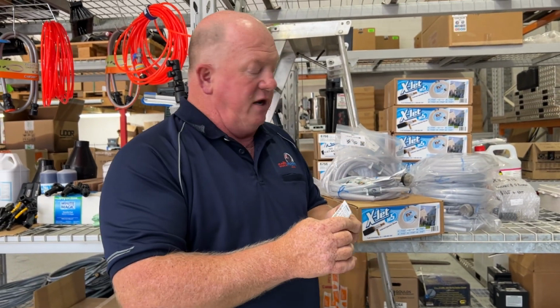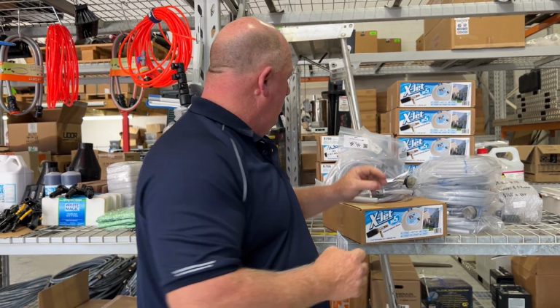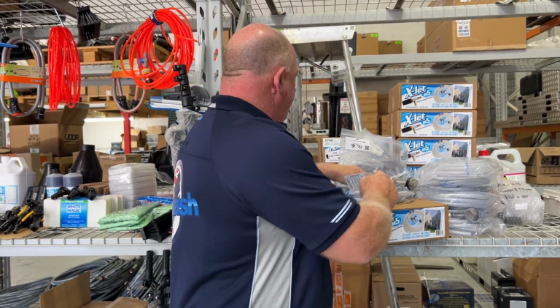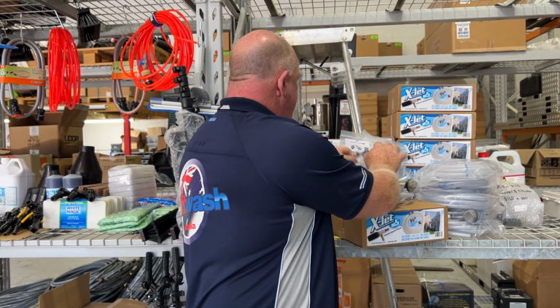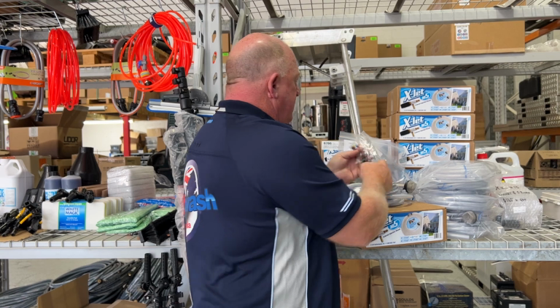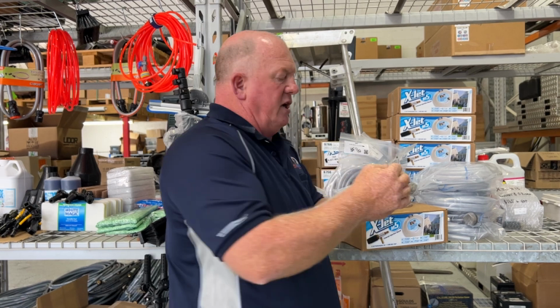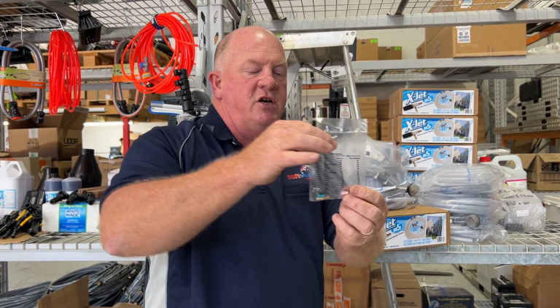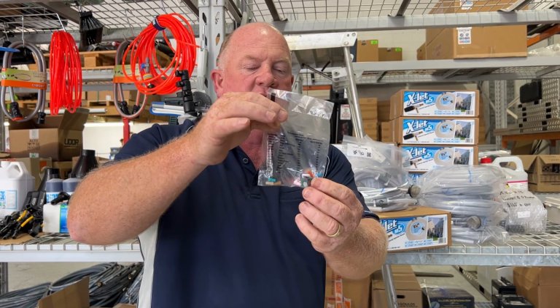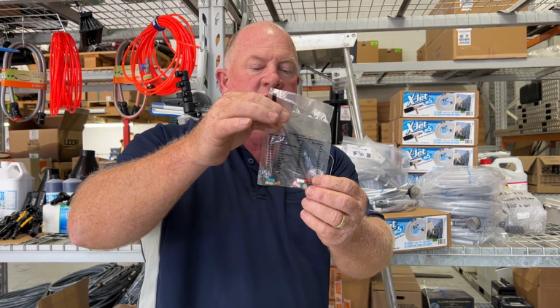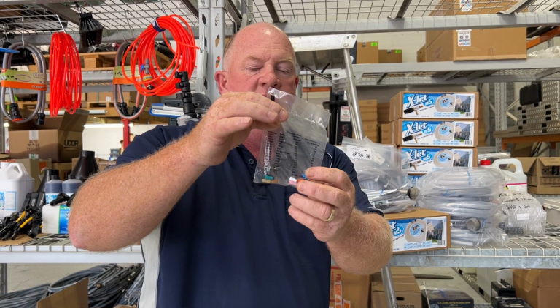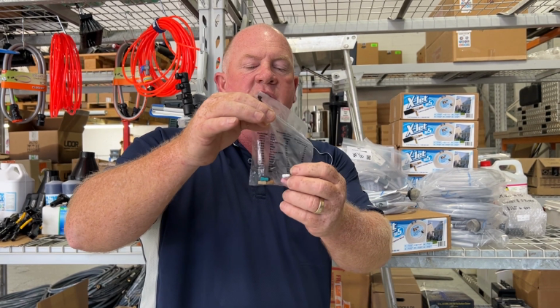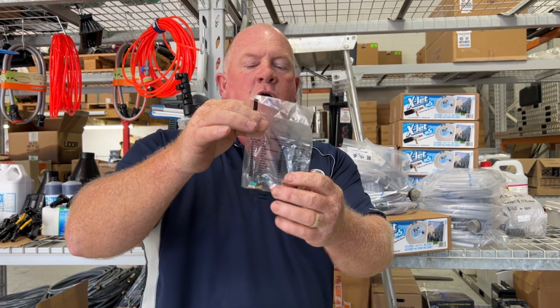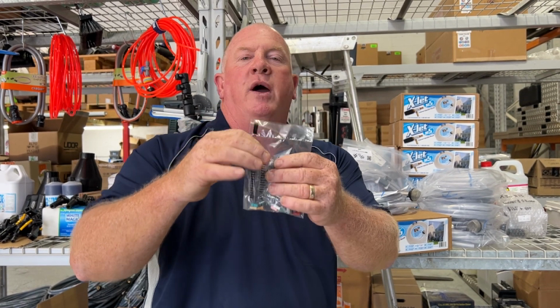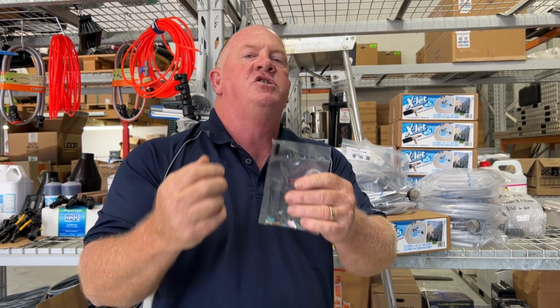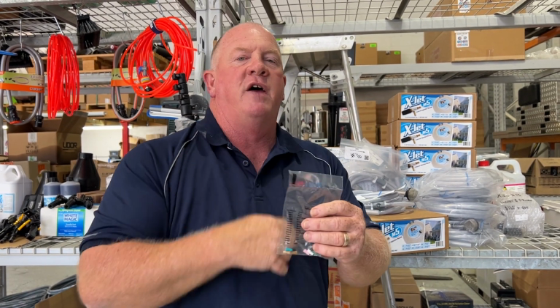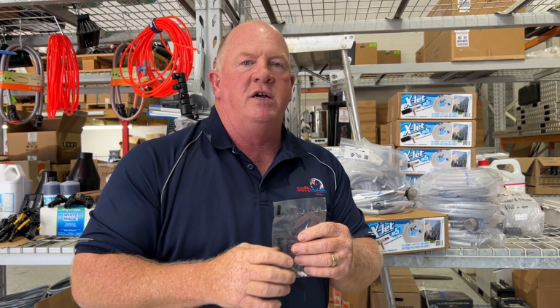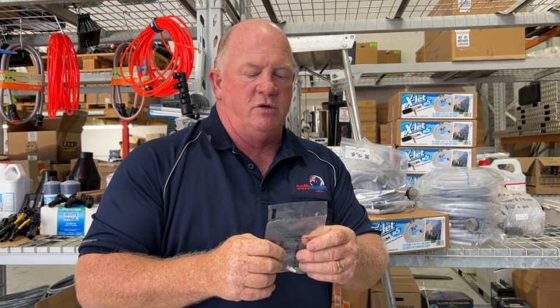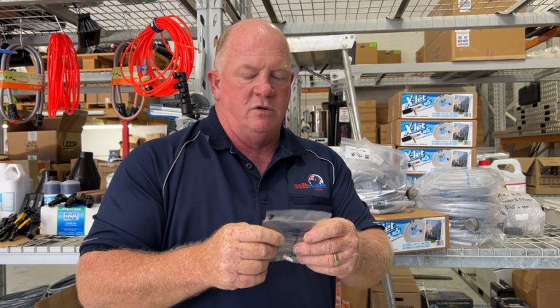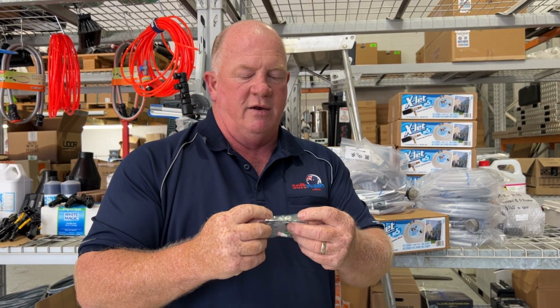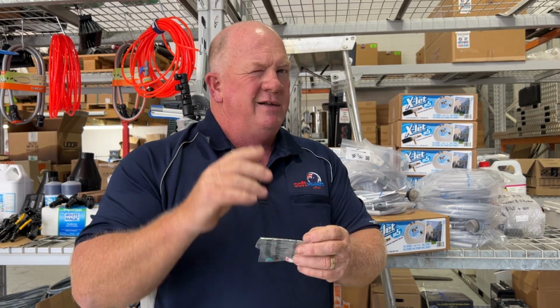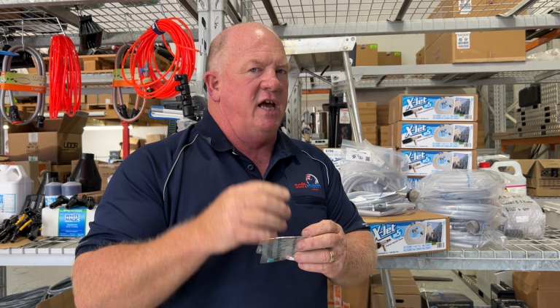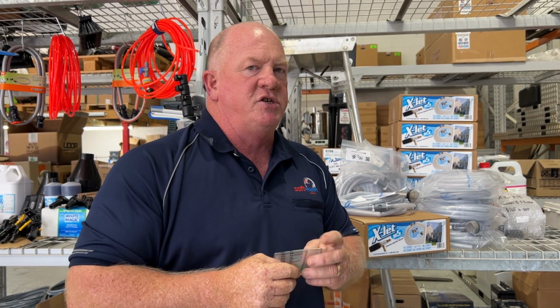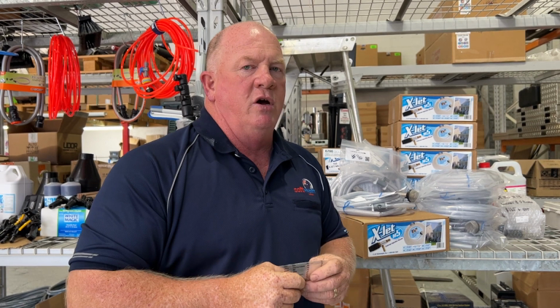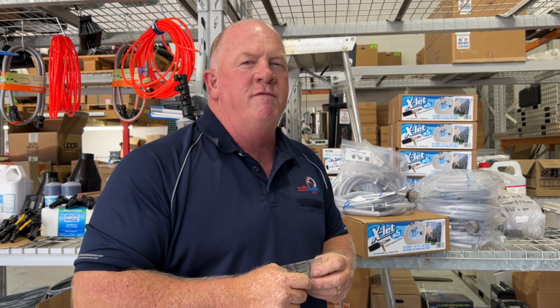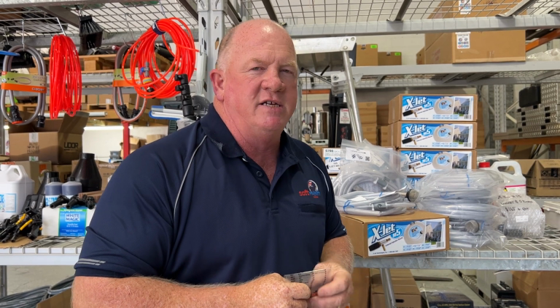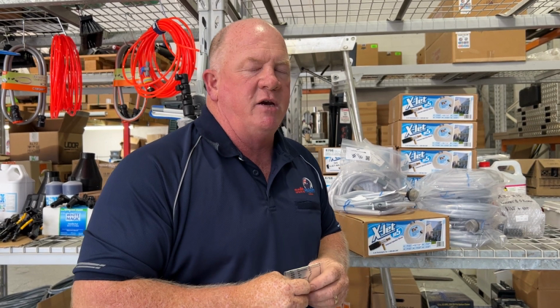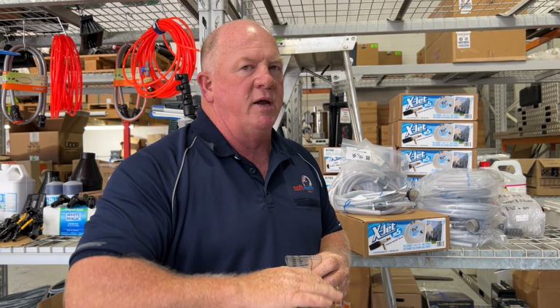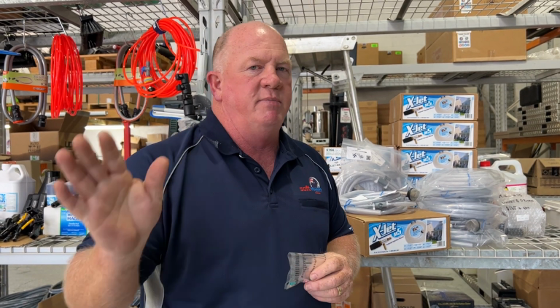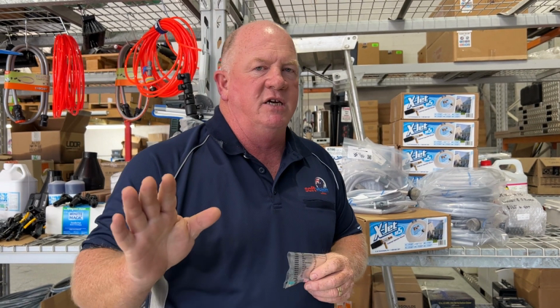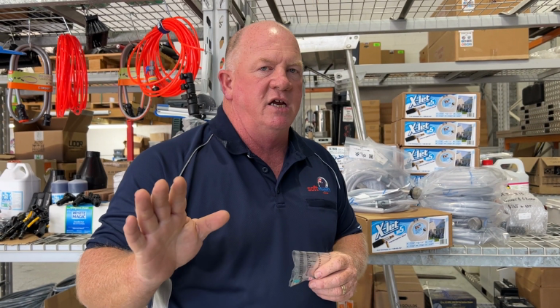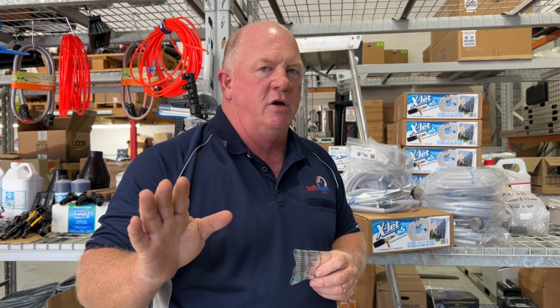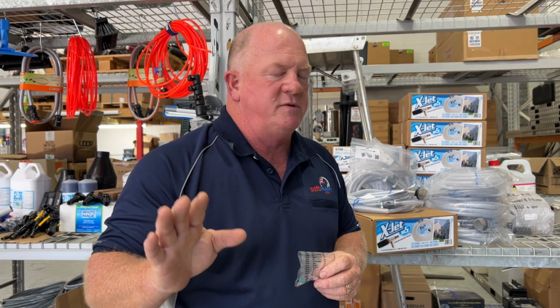And of course there's little inserts that go with it, and these will help you actually achieve those ratios that we talked about. That's how the X-Jet works. I've made it sound a bit complicated, but it's the easiest thing in the world, trust me.